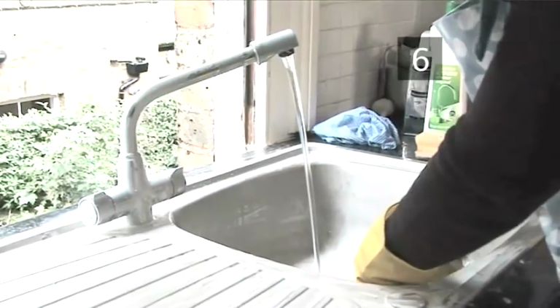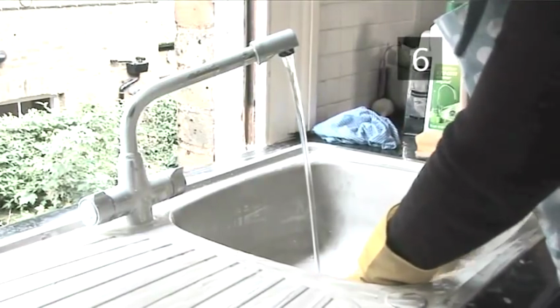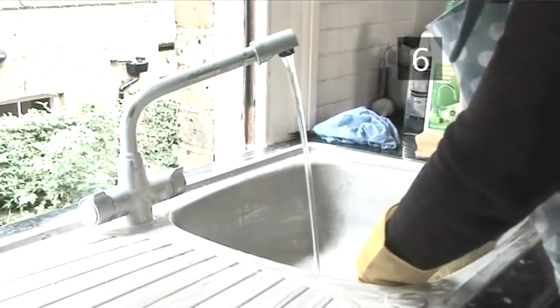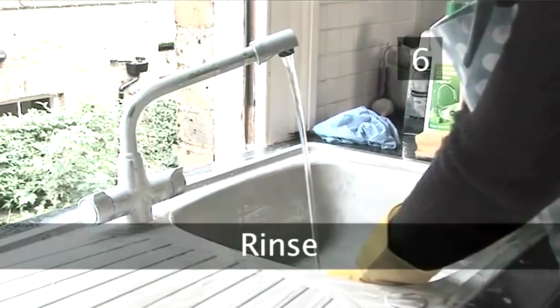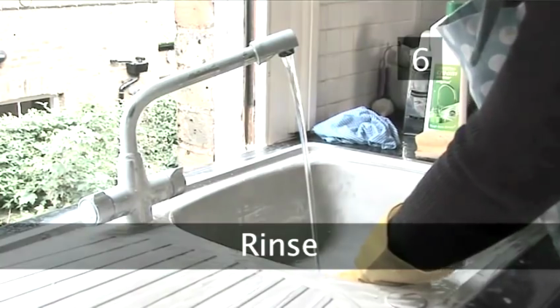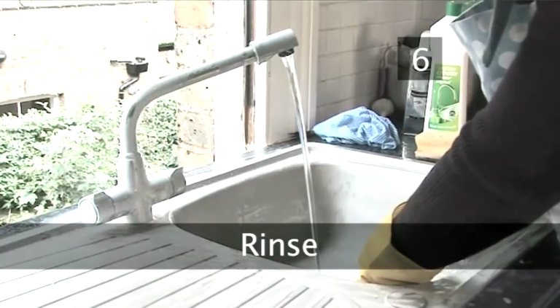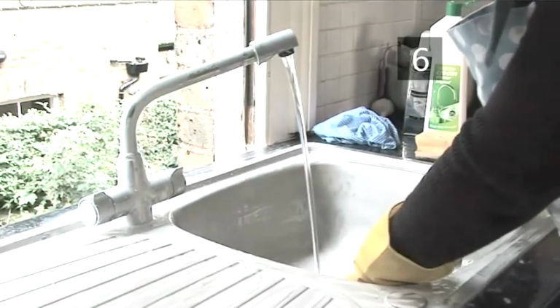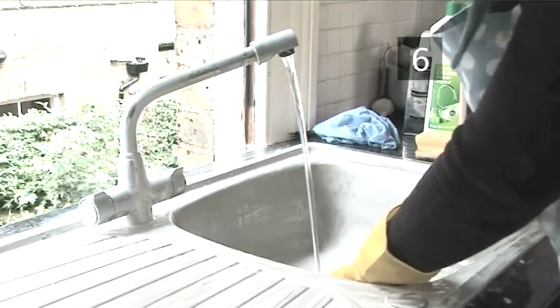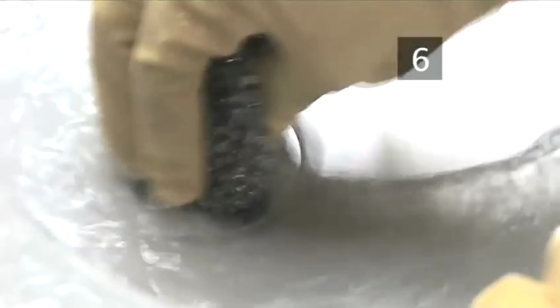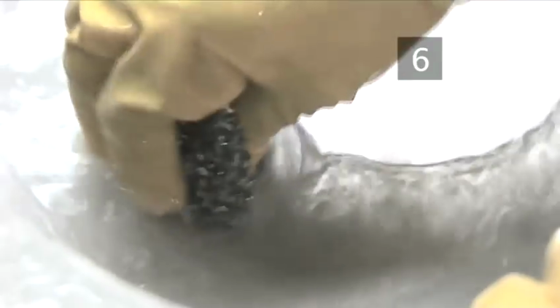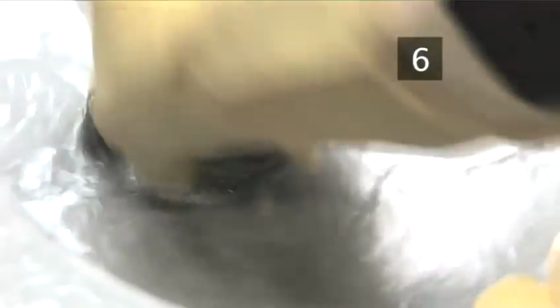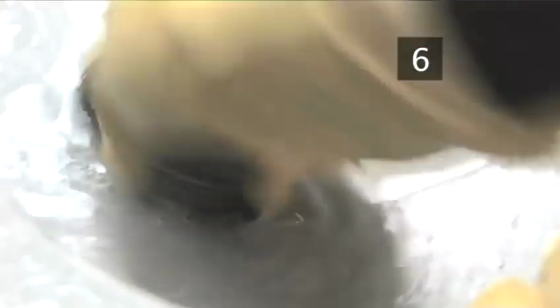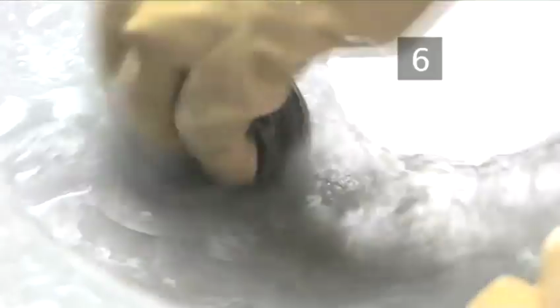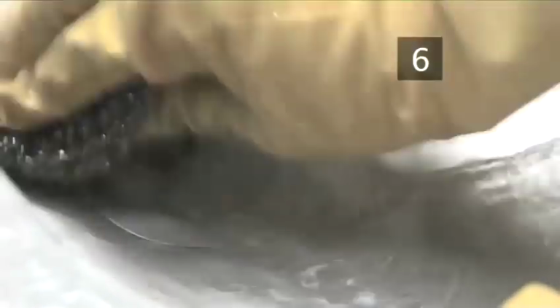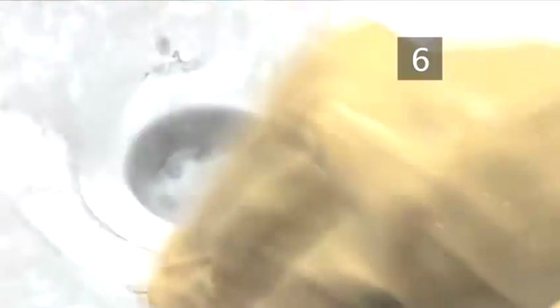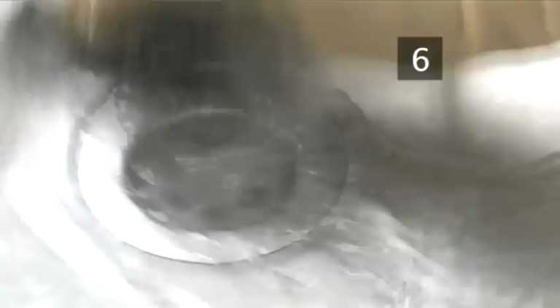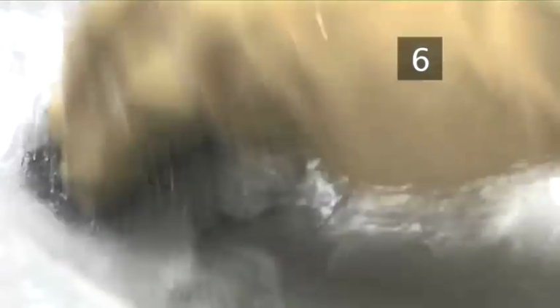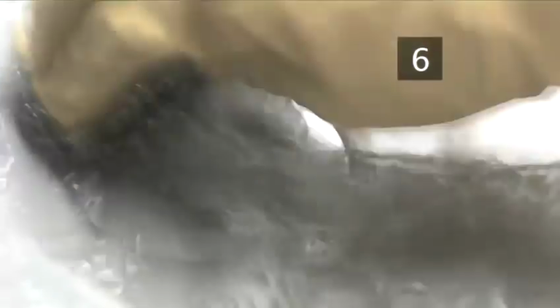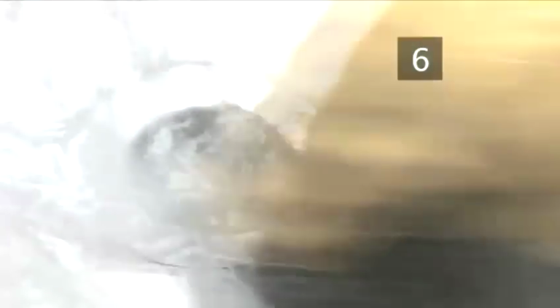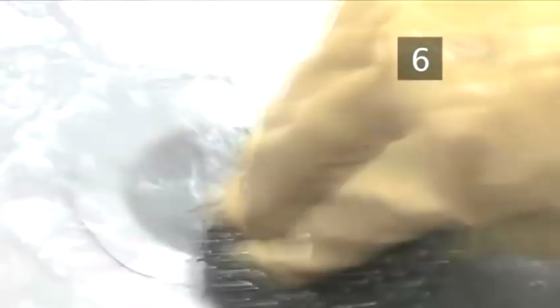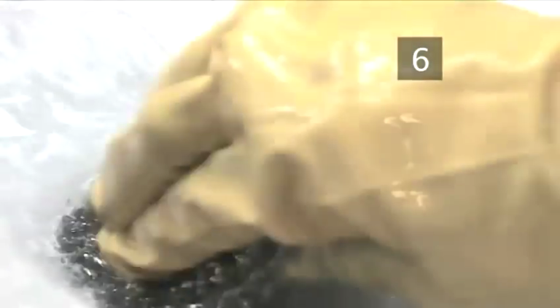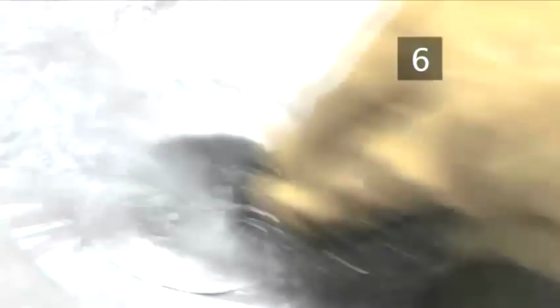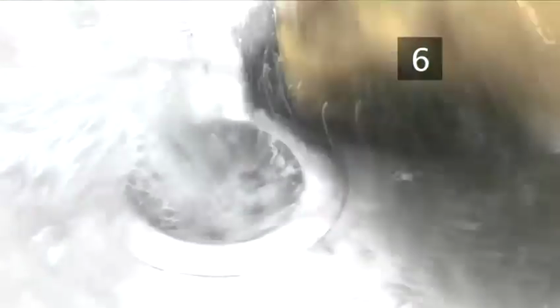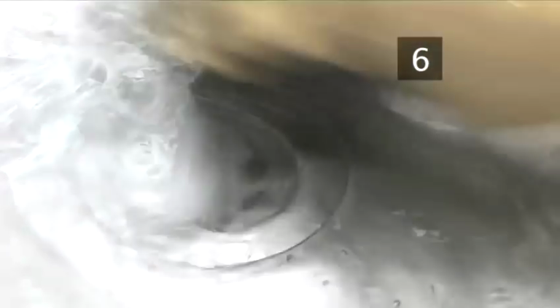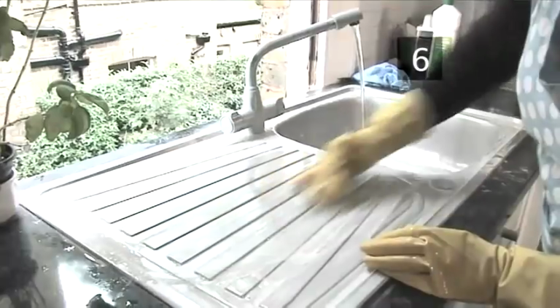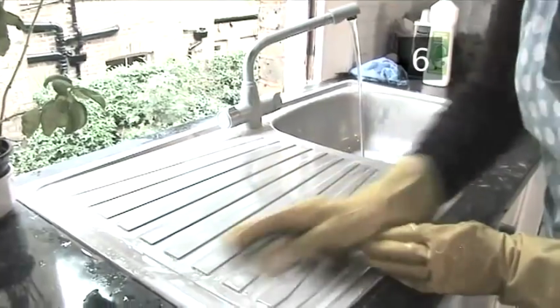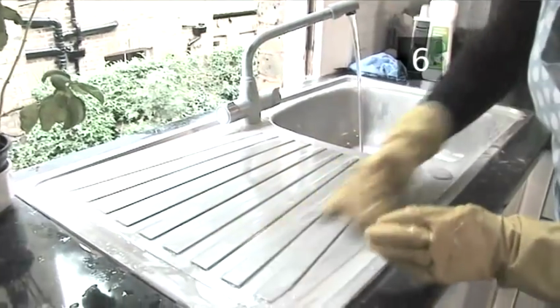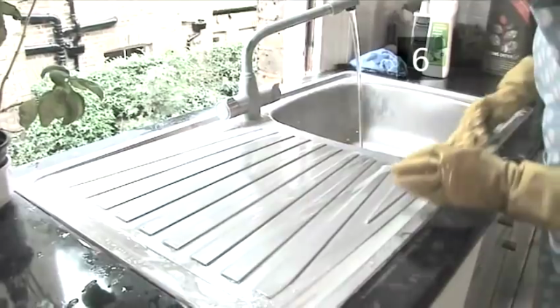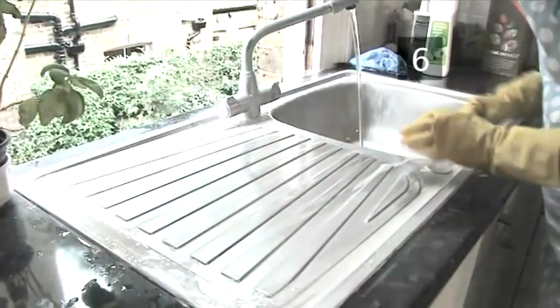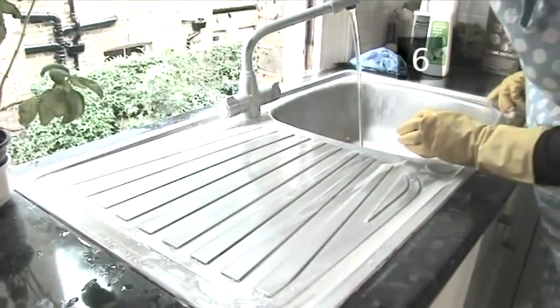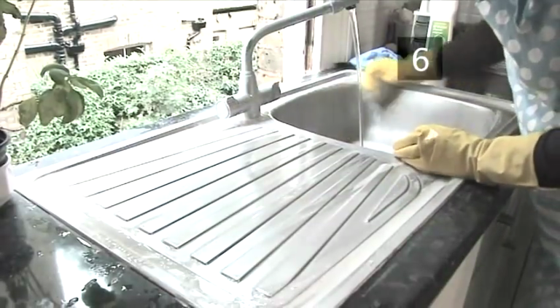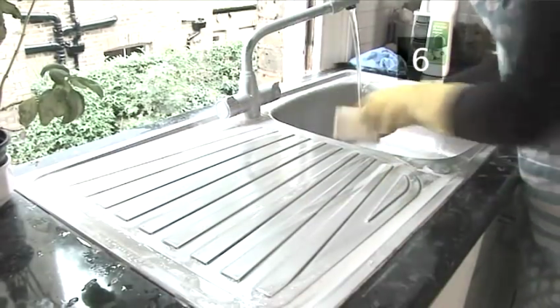Step 6: Rinse. Start the water running to rinse the cream cleaner away, working it around the sink with a scourer. Use a sponge to rinse the draining board, wiping the cleaner along the draining board and back into the sink.